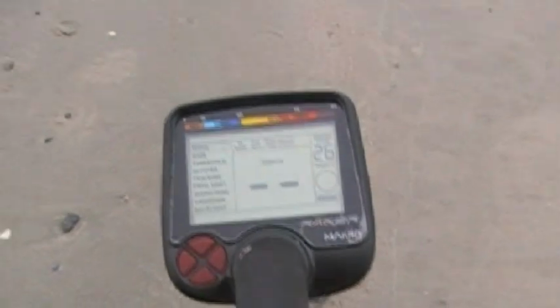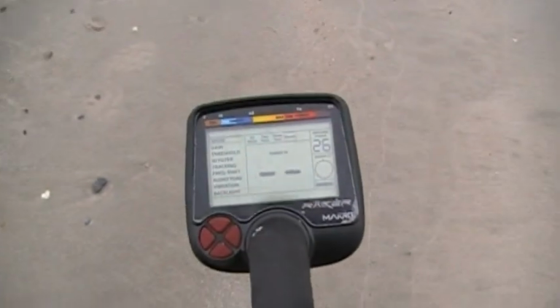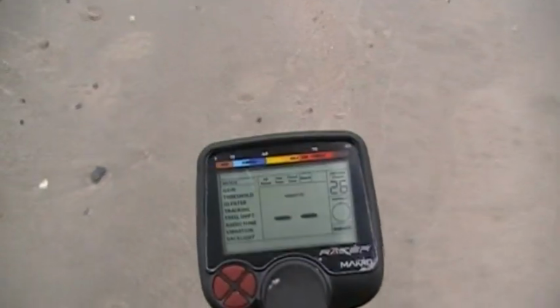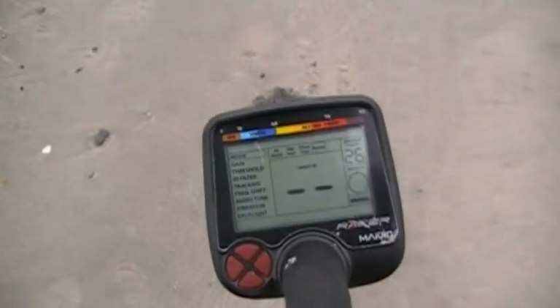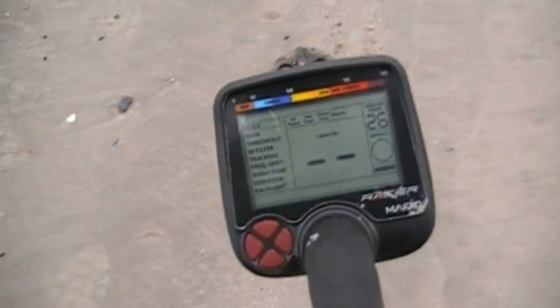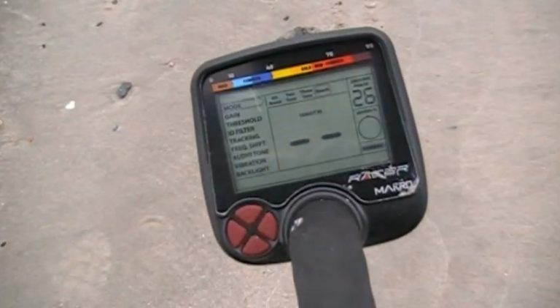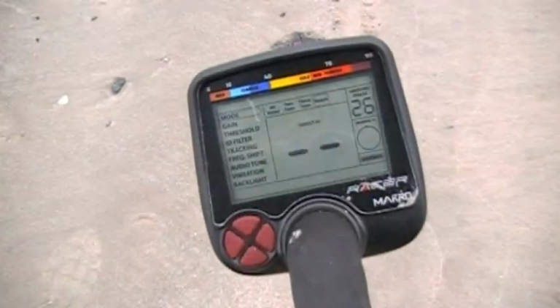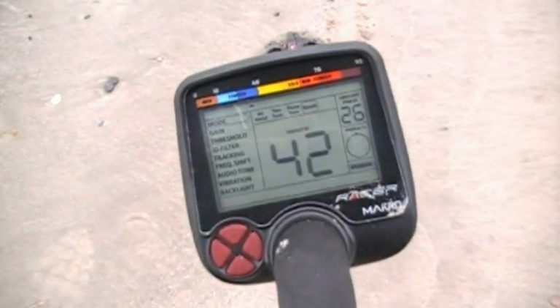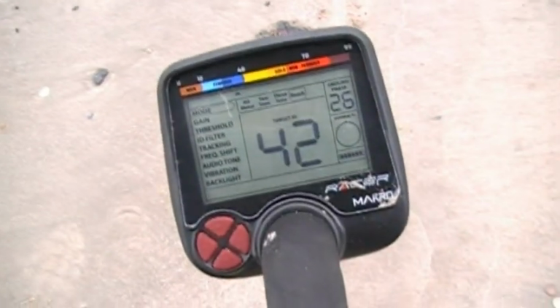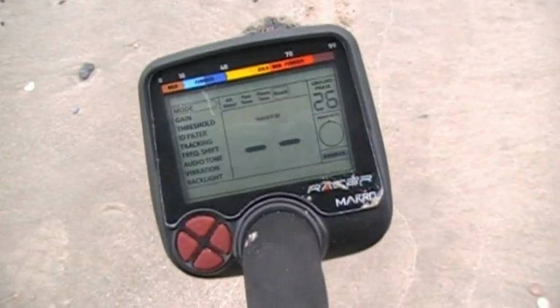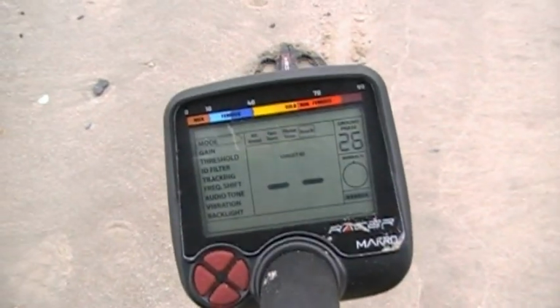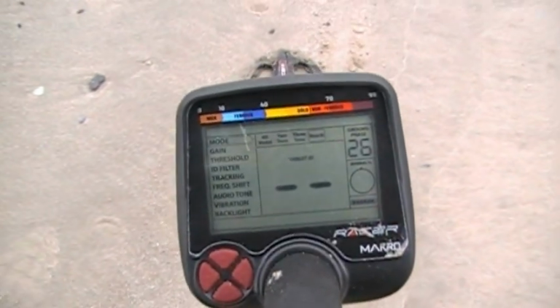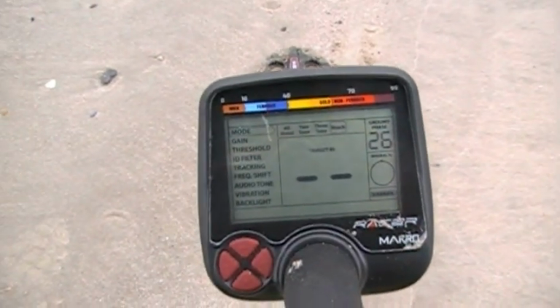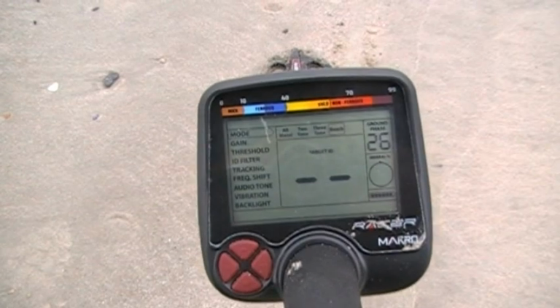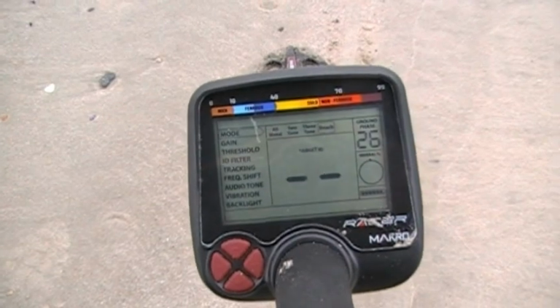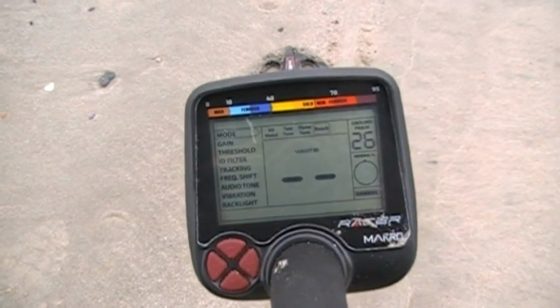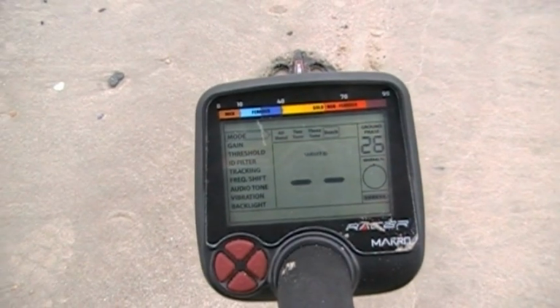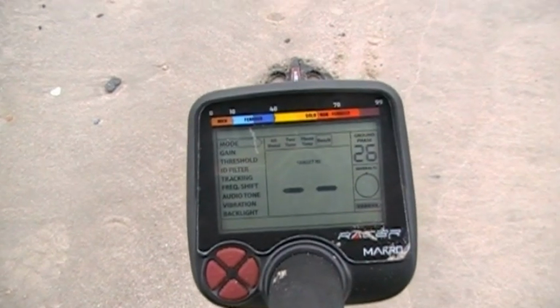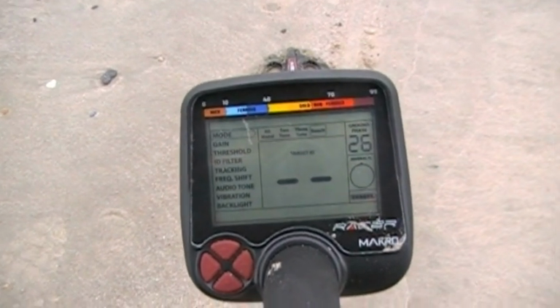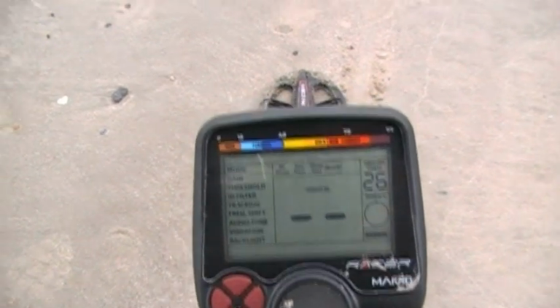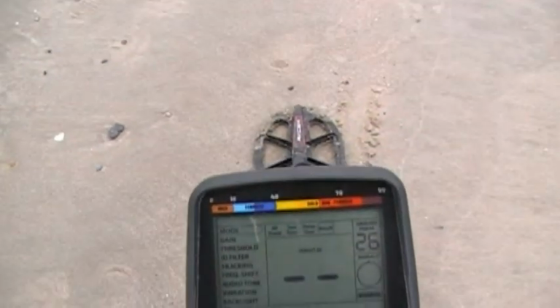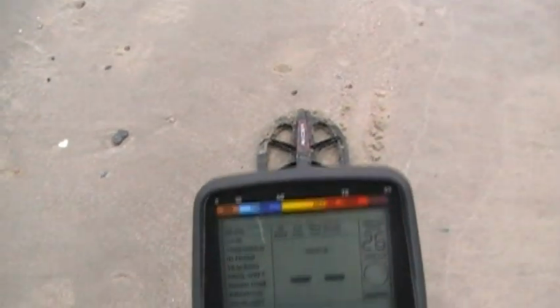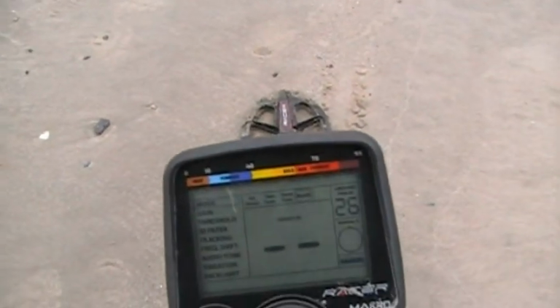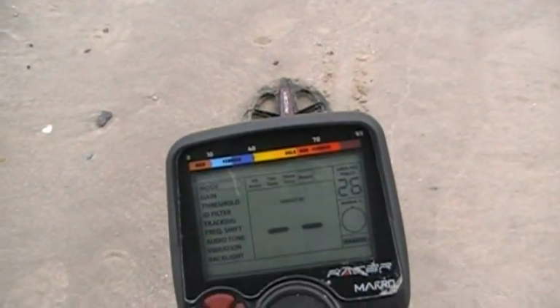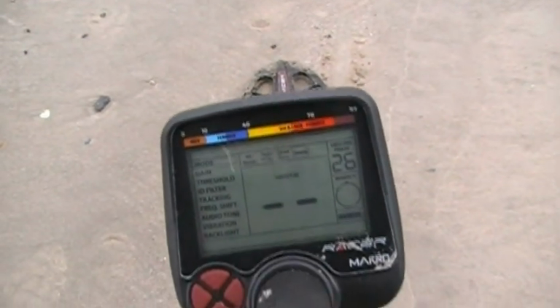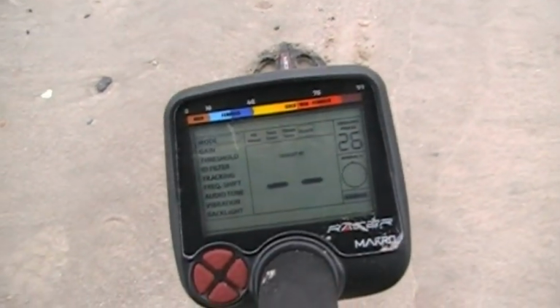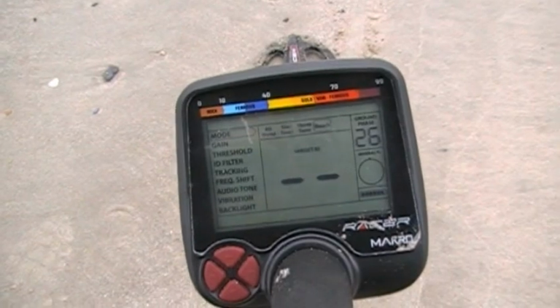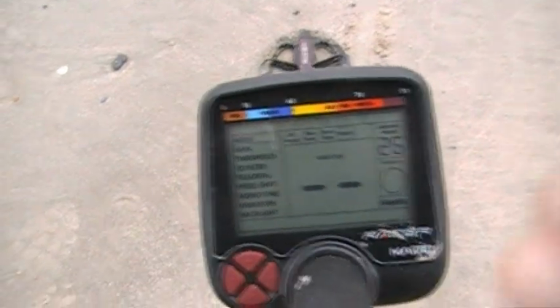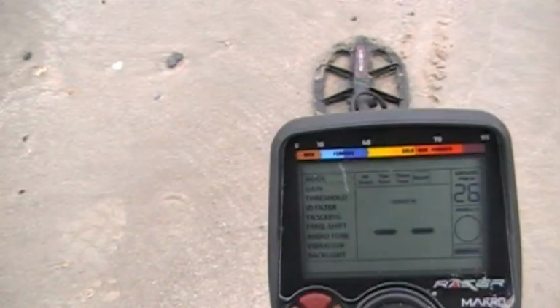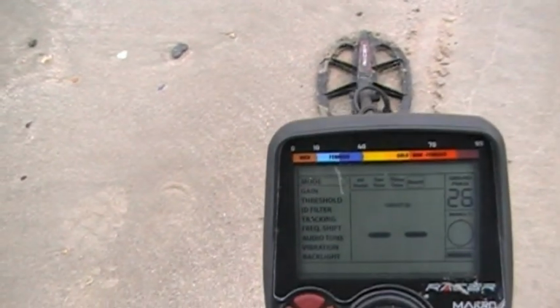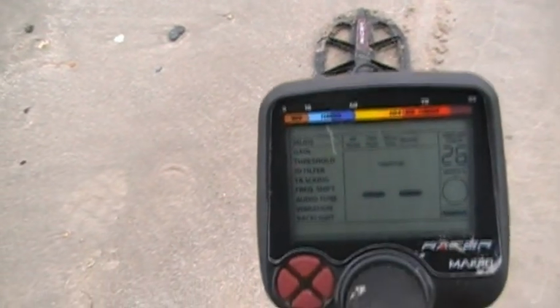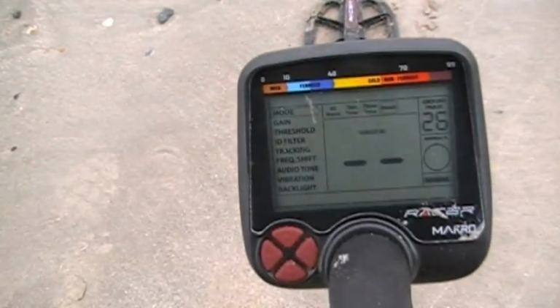Since the signals are kind of few and far between, I brought some coins and we're going to do some fresh burials. I'm going to dig some deep holes and see how the detector reads it.